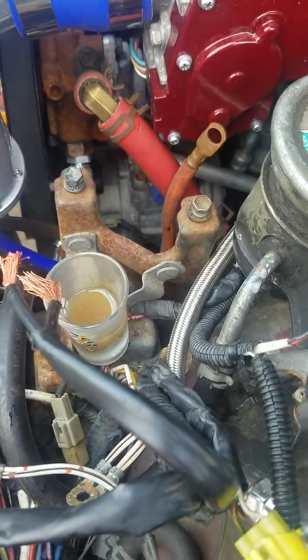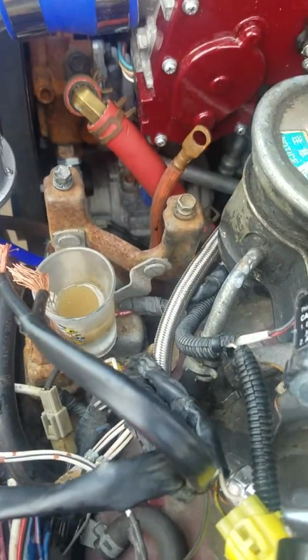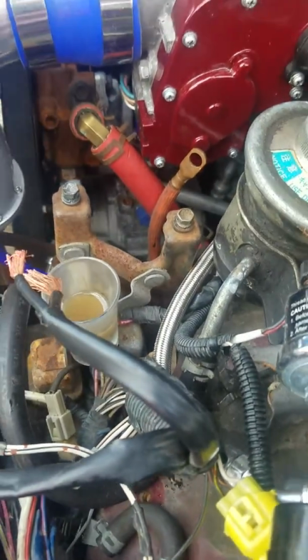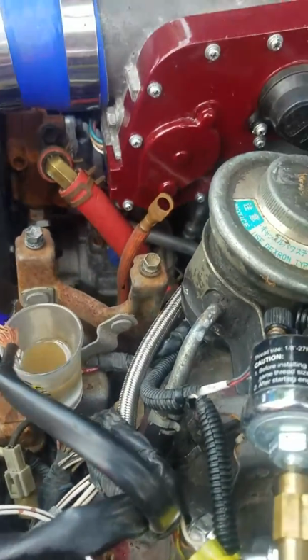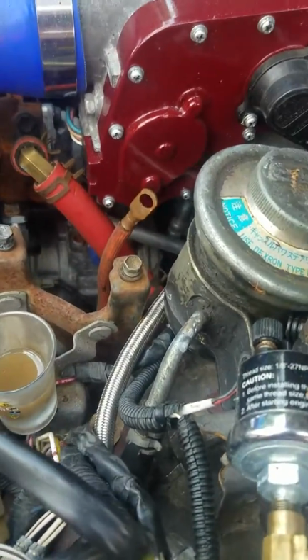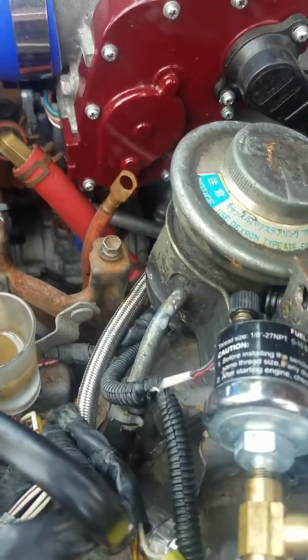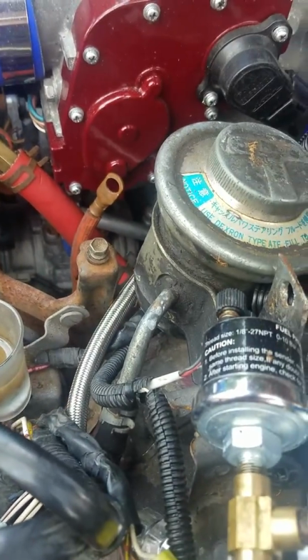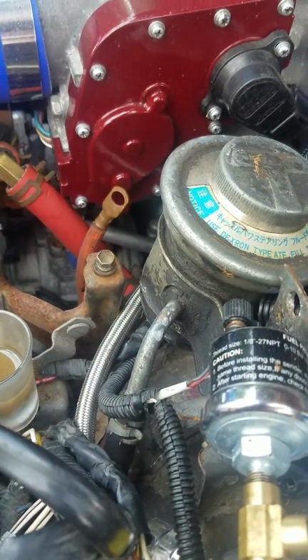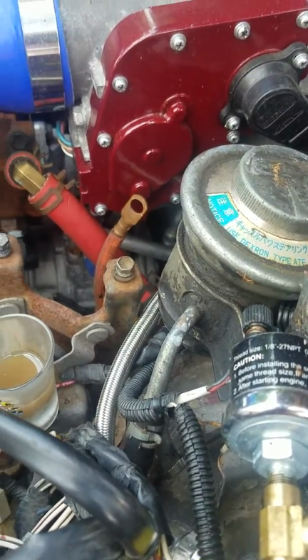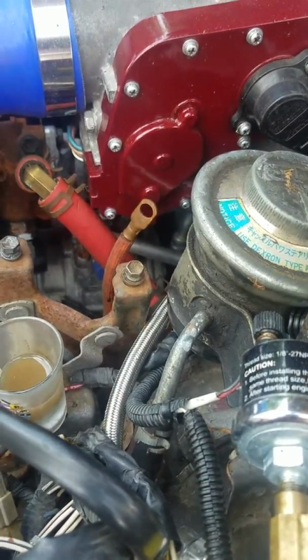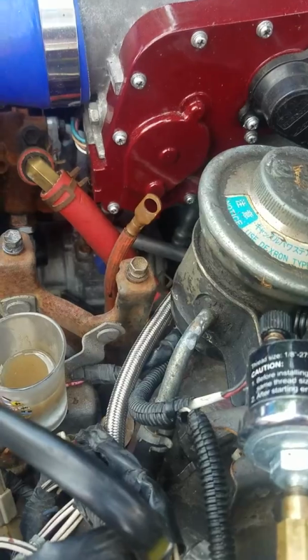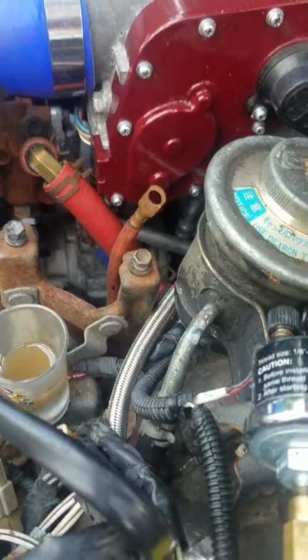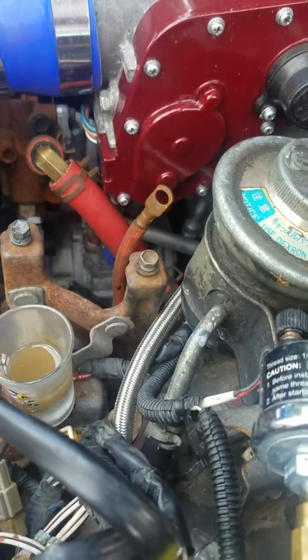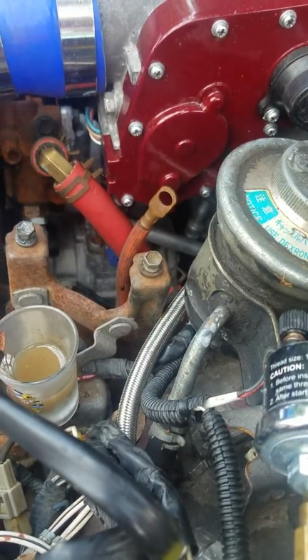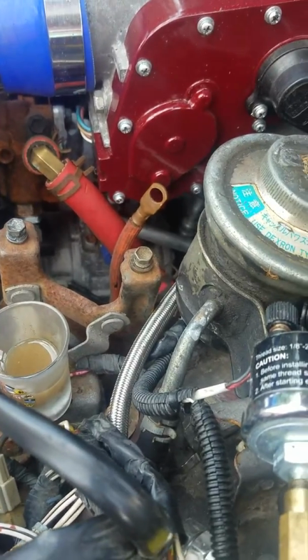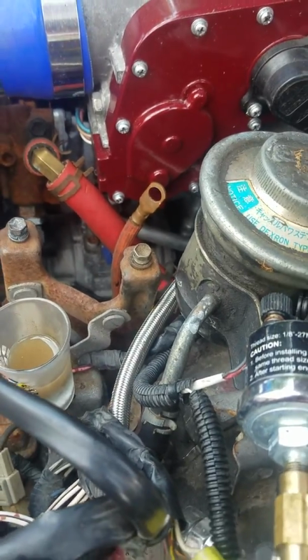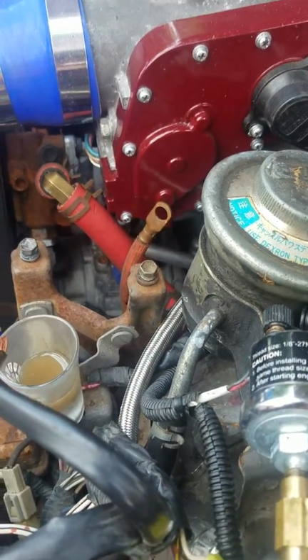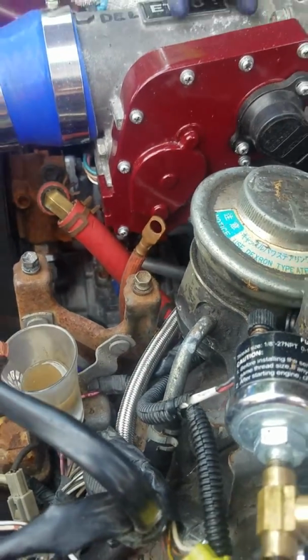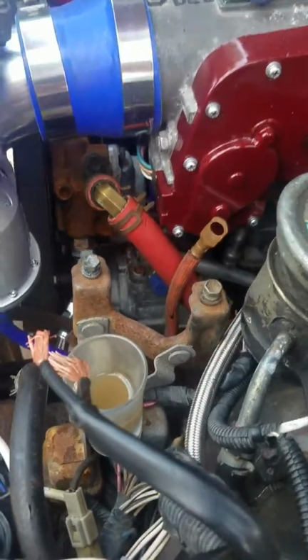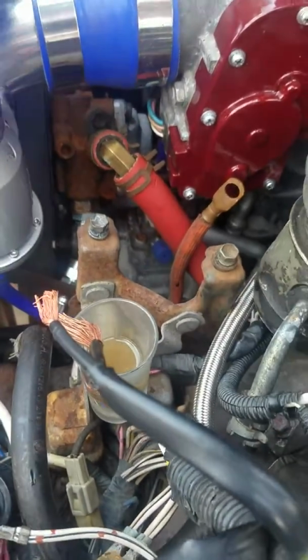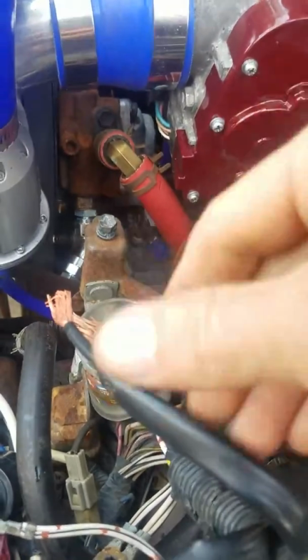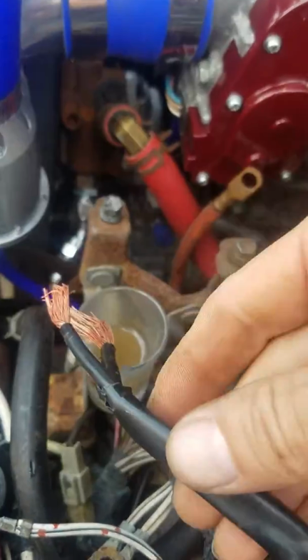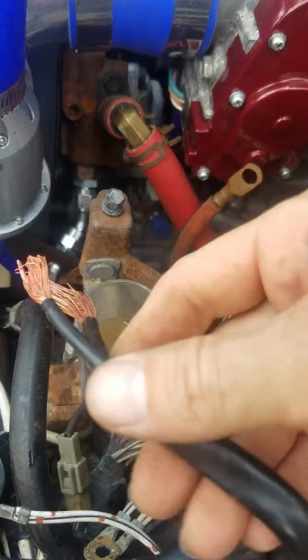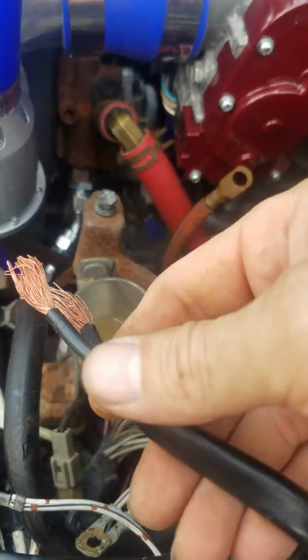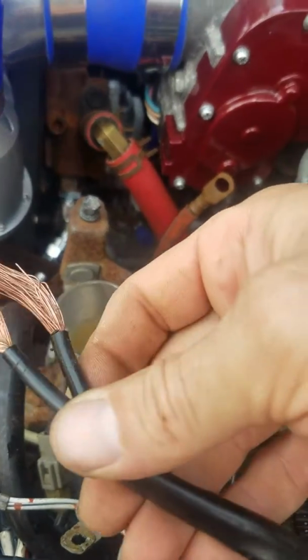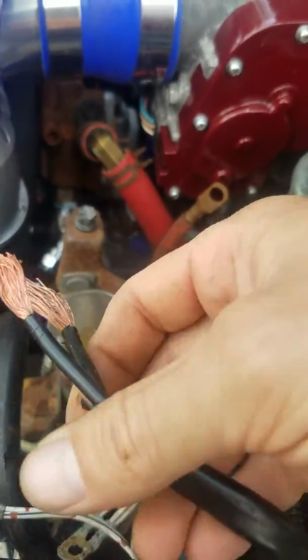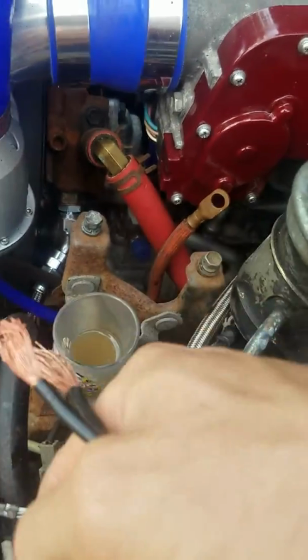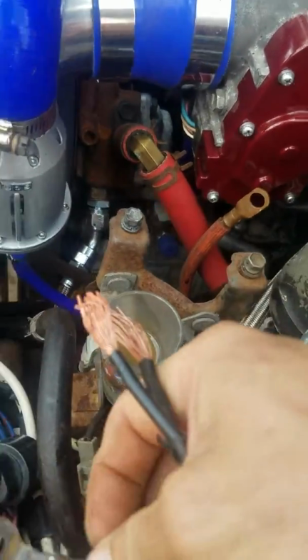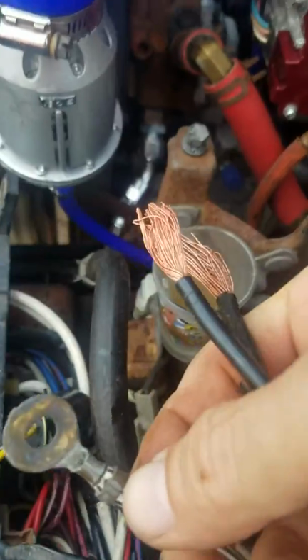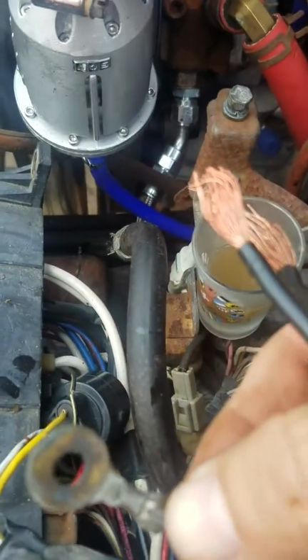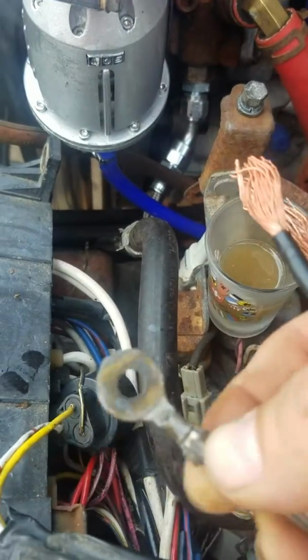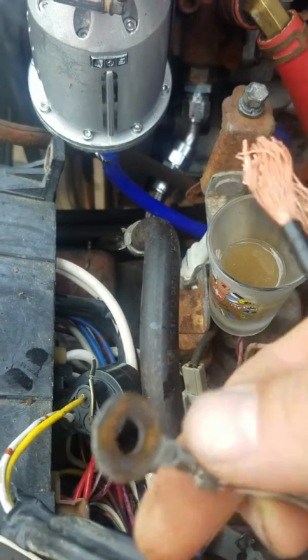I want to share this awesome discovery I just made. Of course it's not a discovery, I just kind of had to research it. If you're dealing with these old wires and they're all corroded like with this green stuff on them,